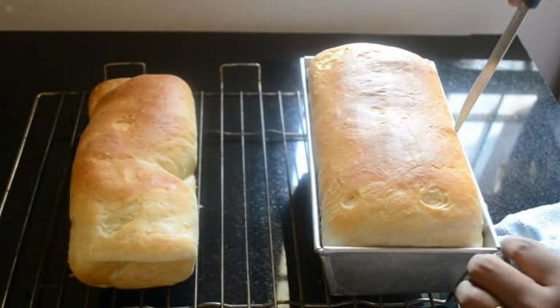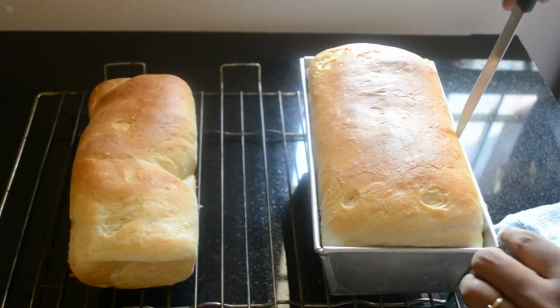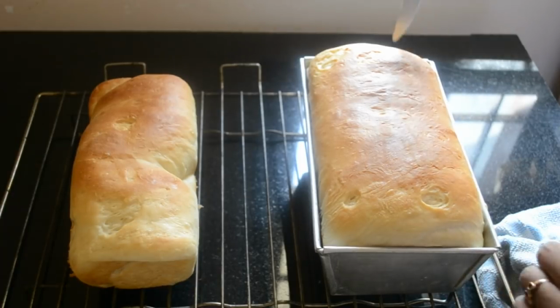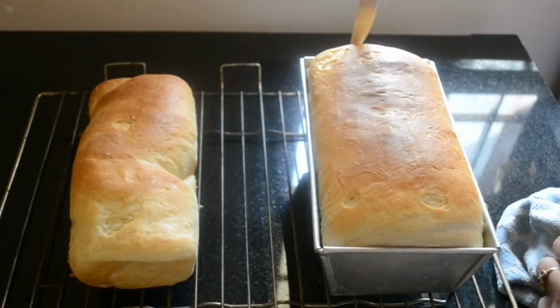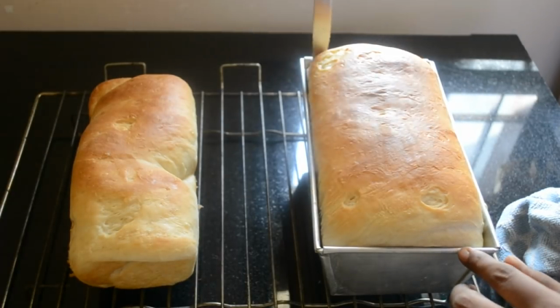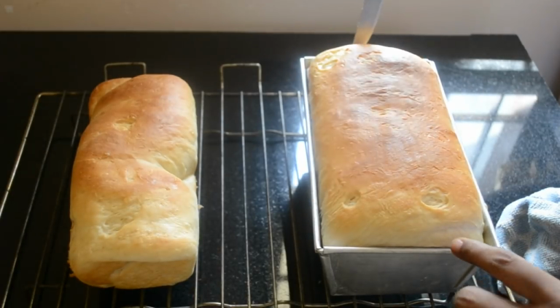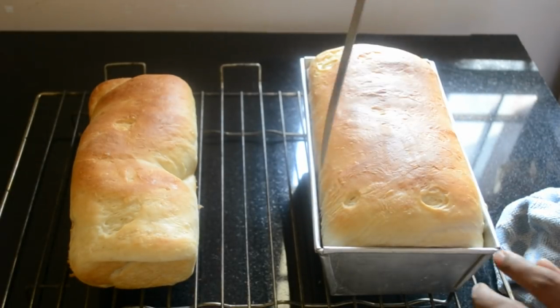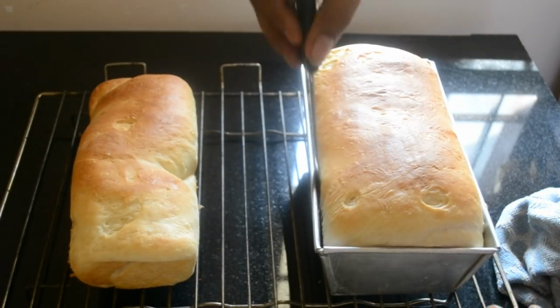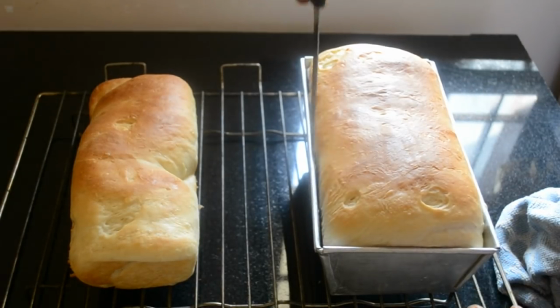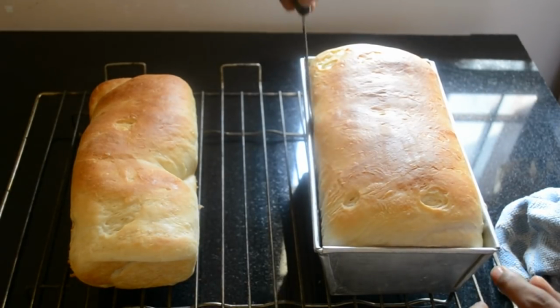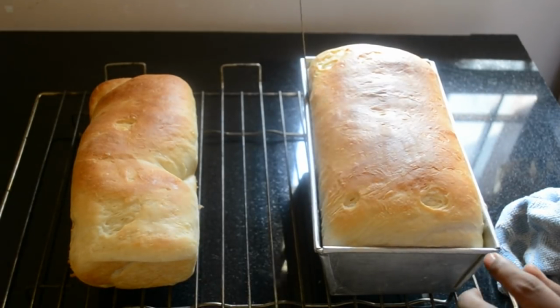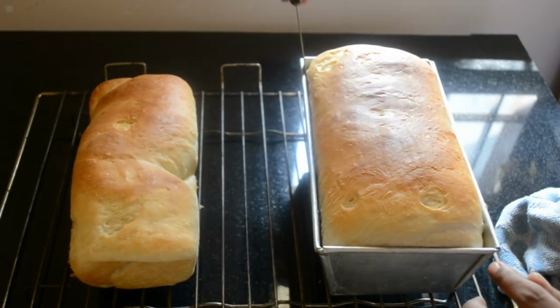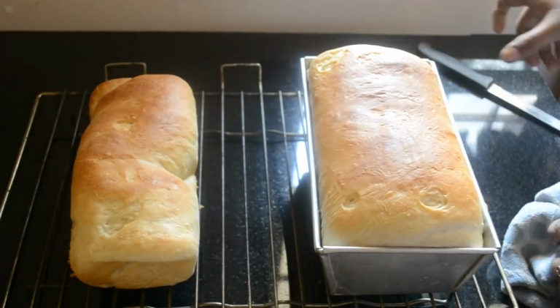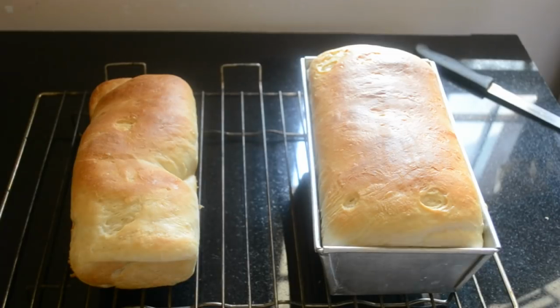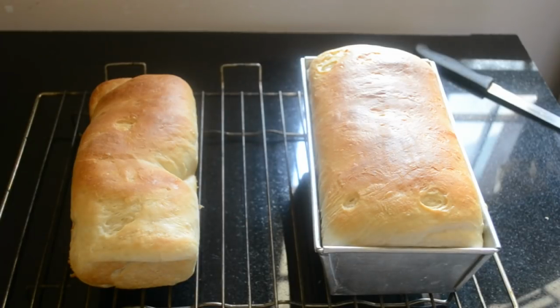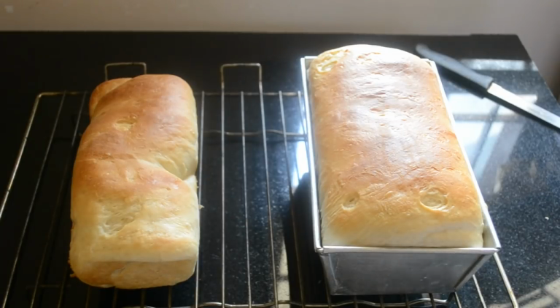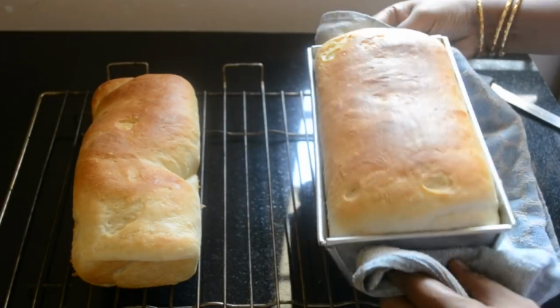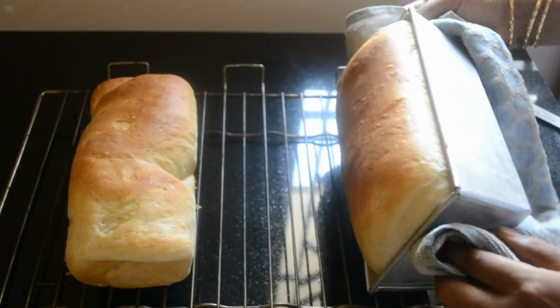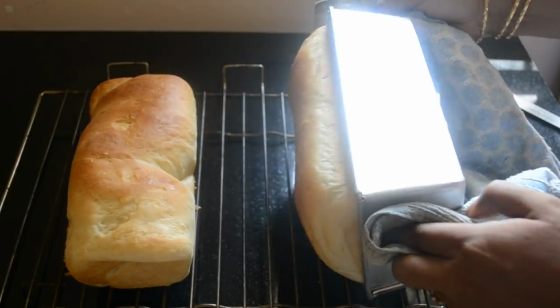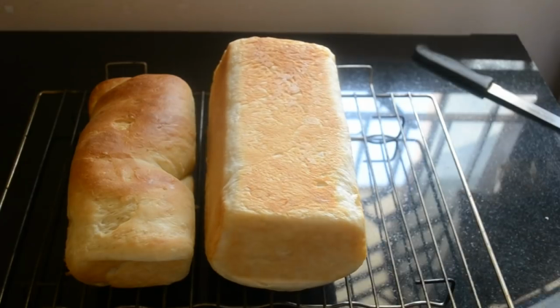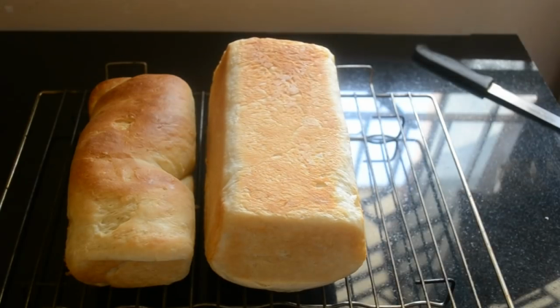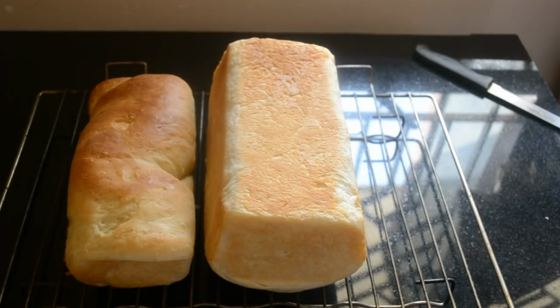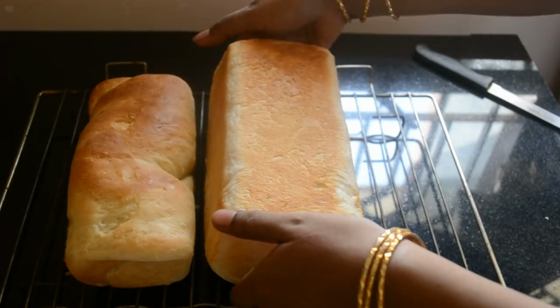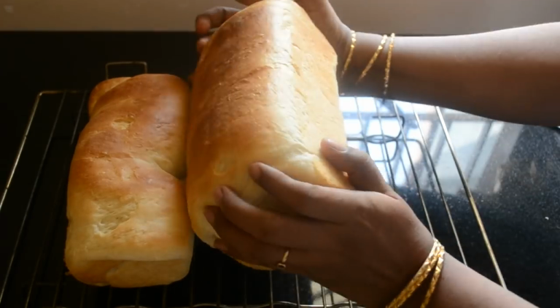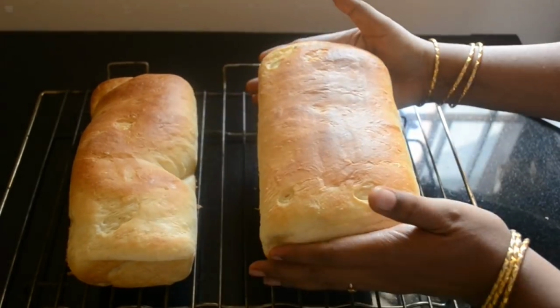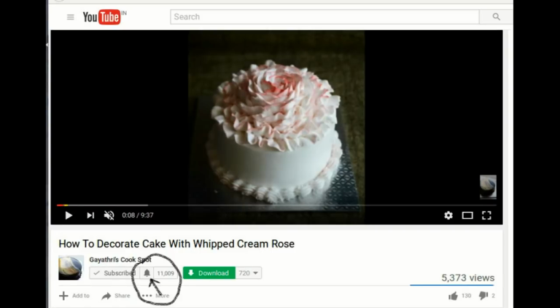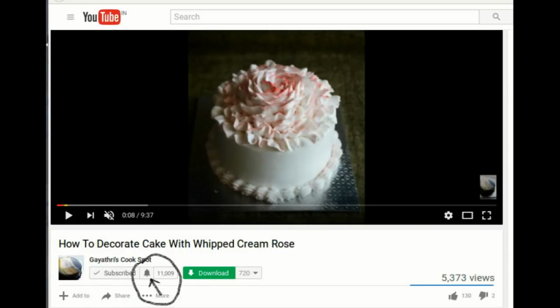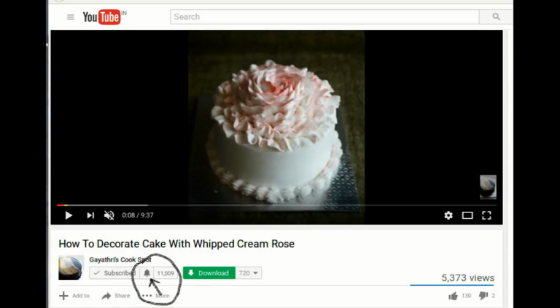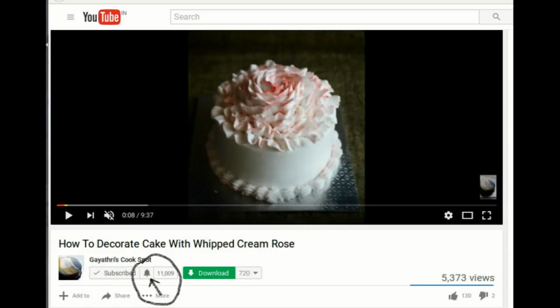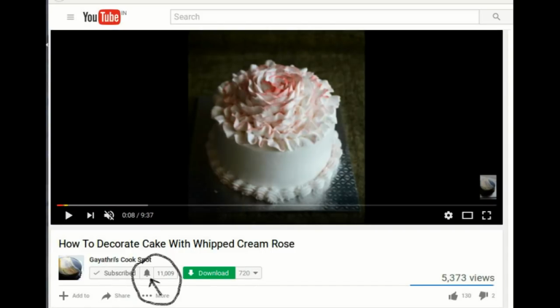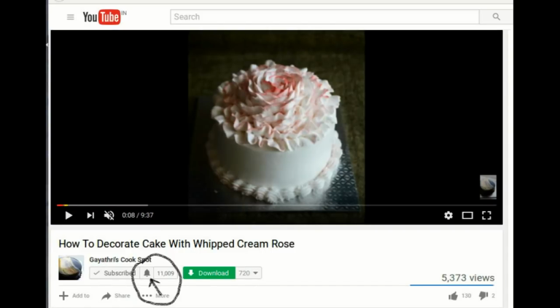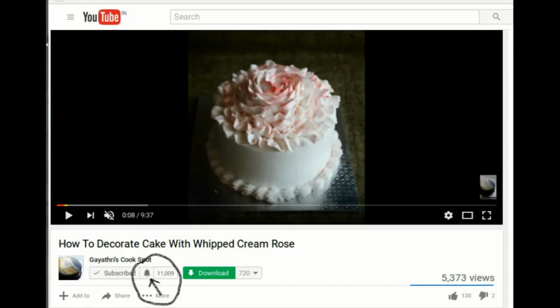After five minutes of resting, loosen the sides of the bread from the tin with a knife and flip it onto a wire rack. Allow it to cool completely — it will take about two hours. Never slice a warm bread.